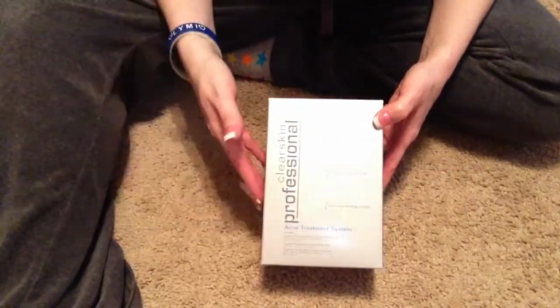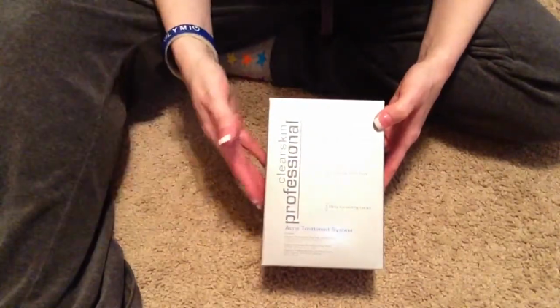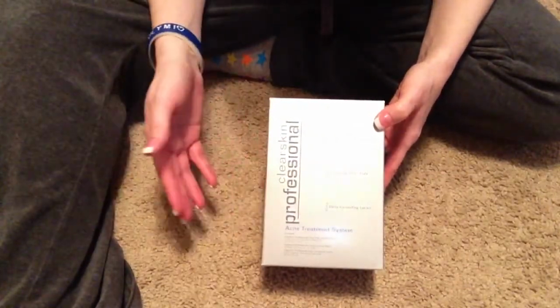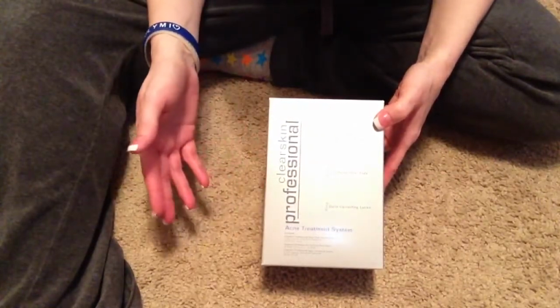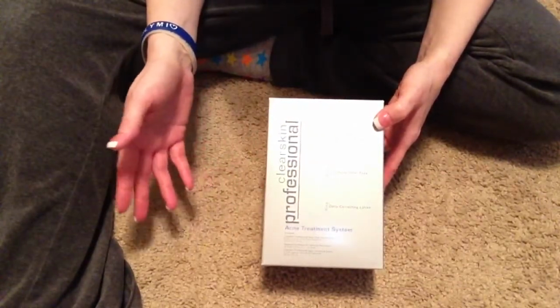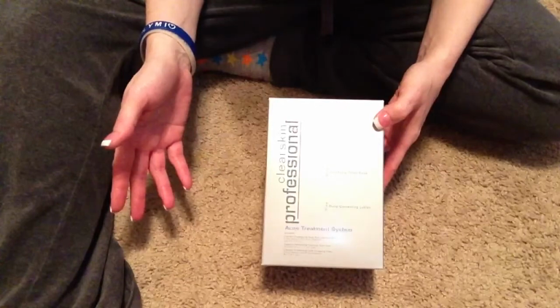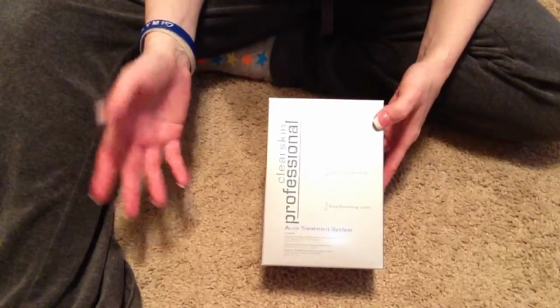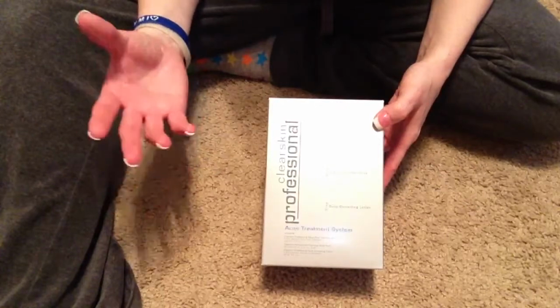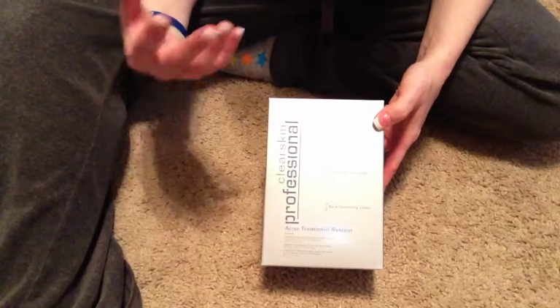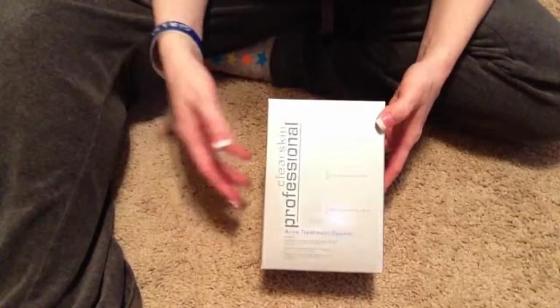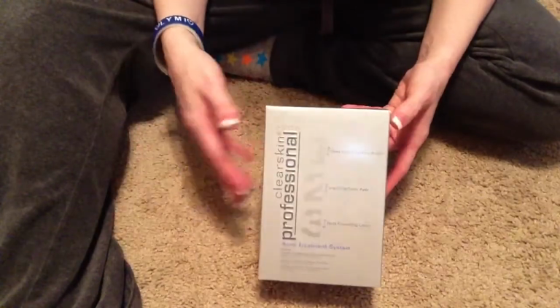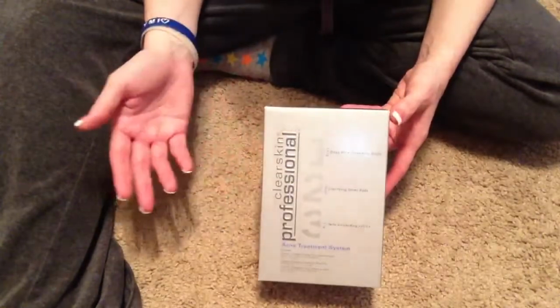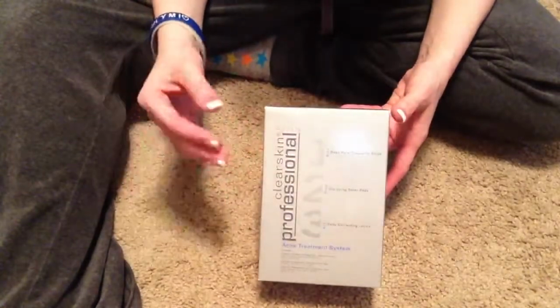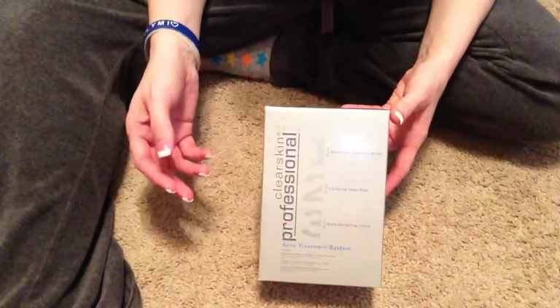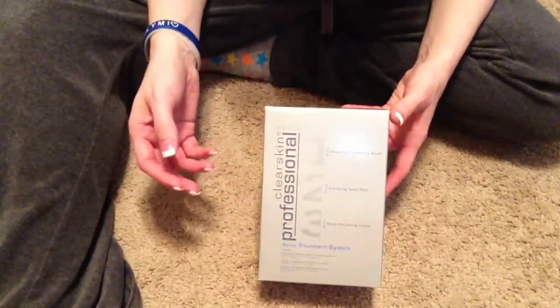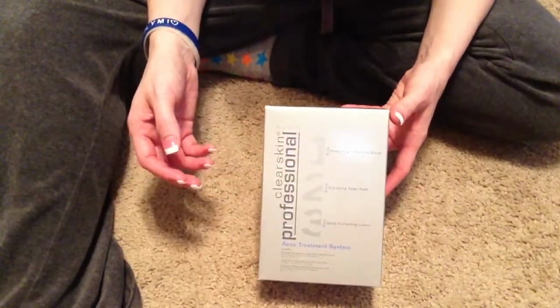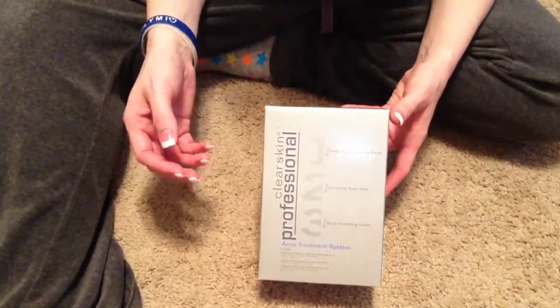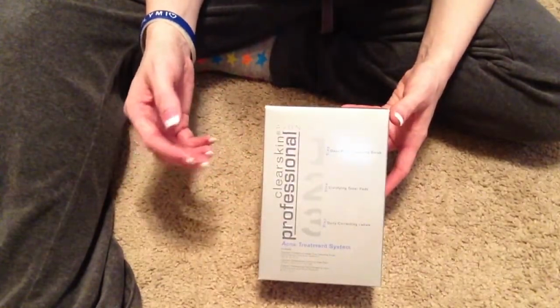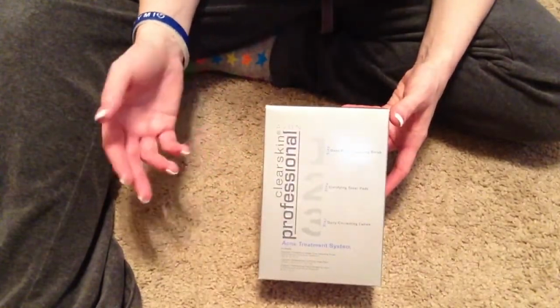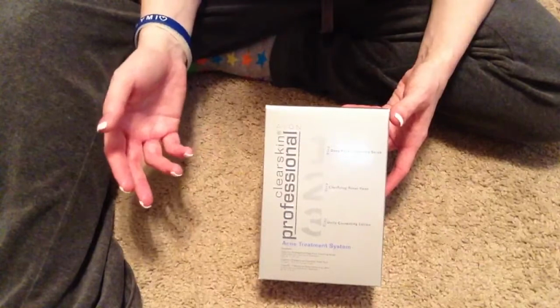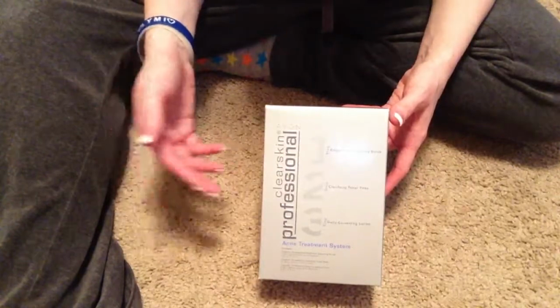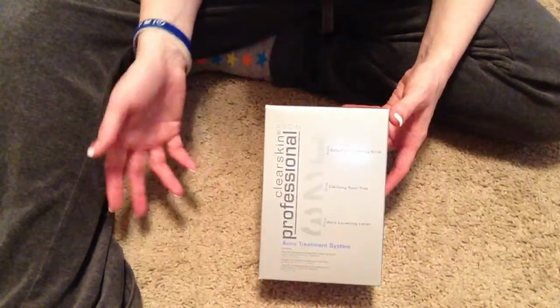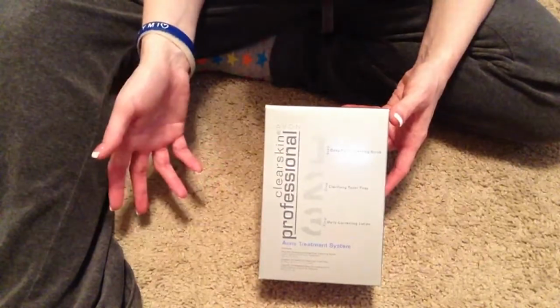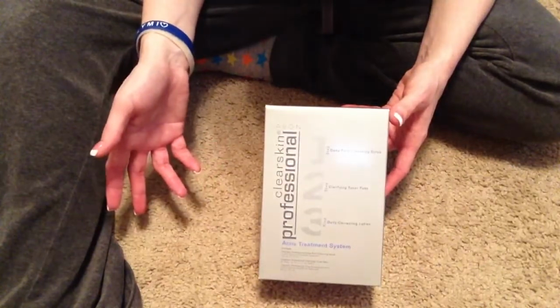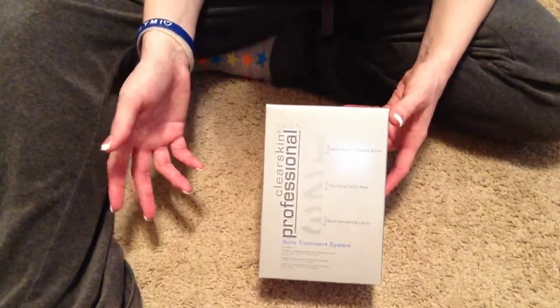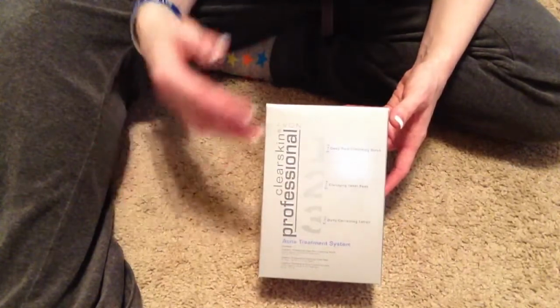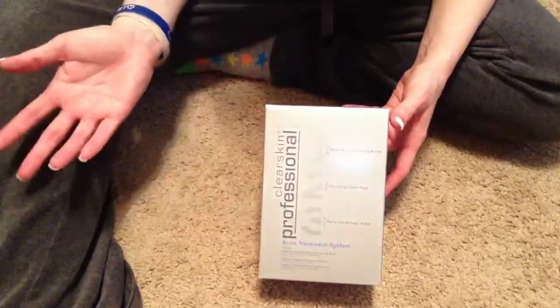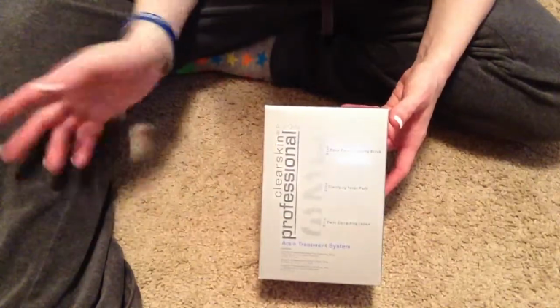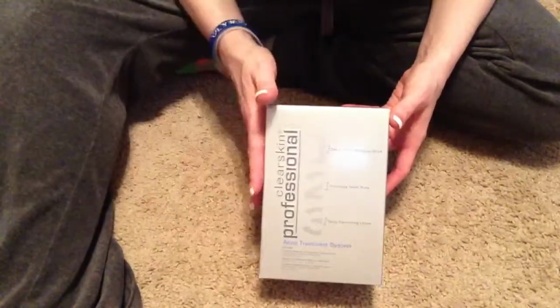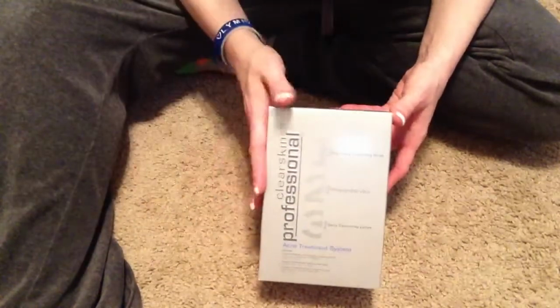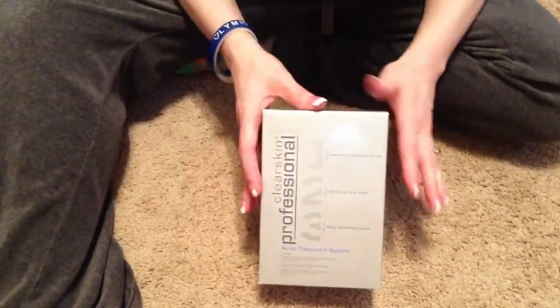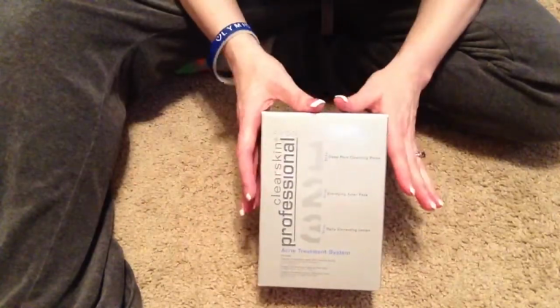So when he started breaking out, I had him use mine and it cleared up — we saw a difference the next day. So he's used all mine up, so I bought him his own kit.